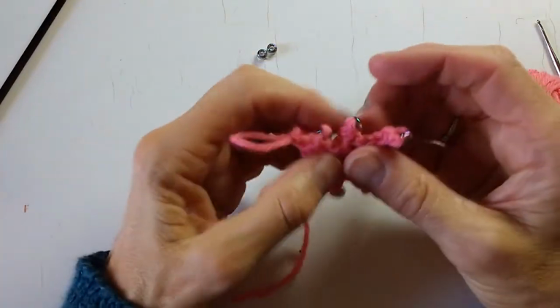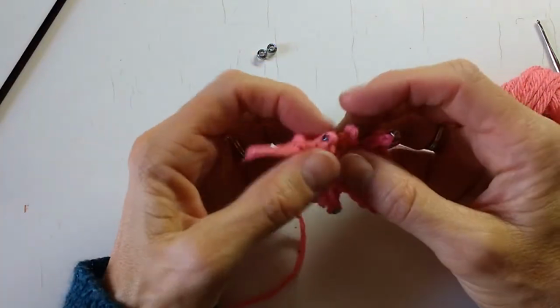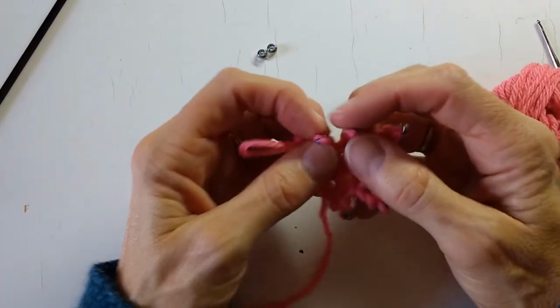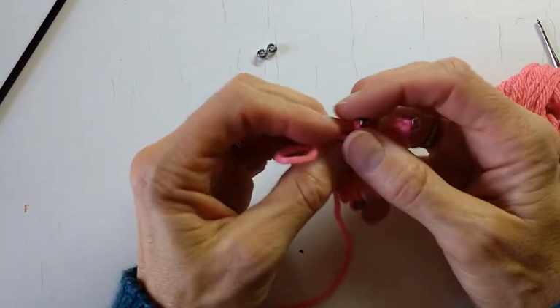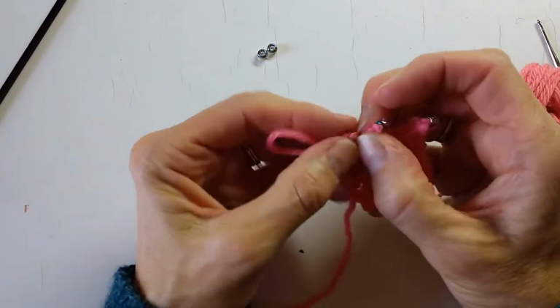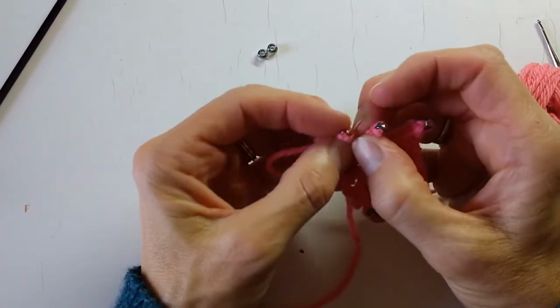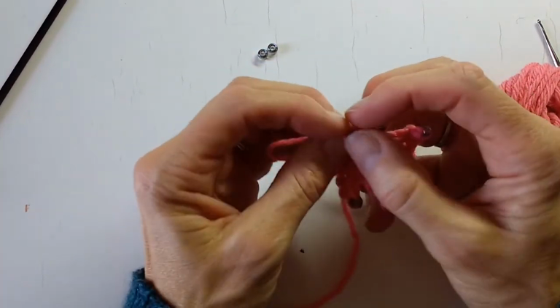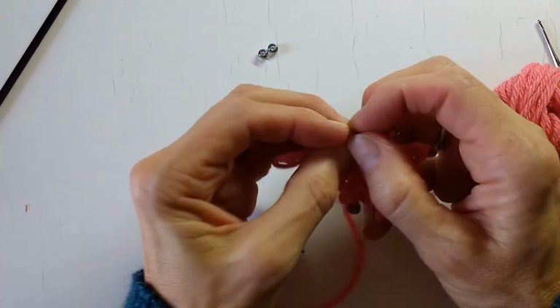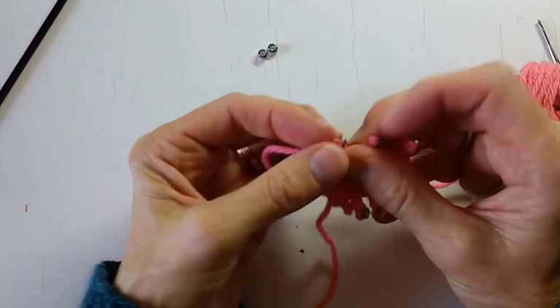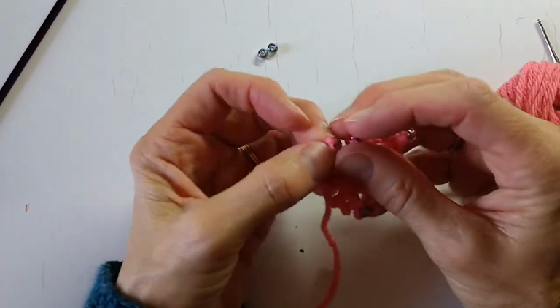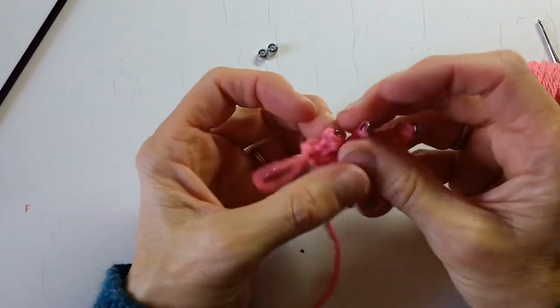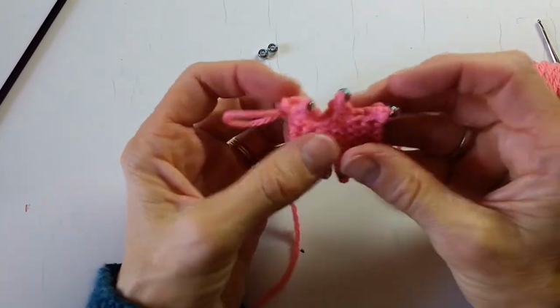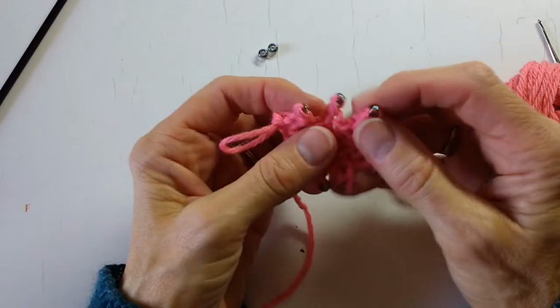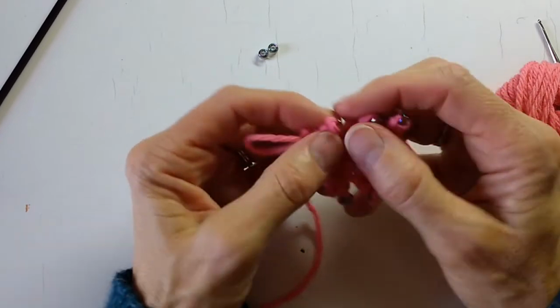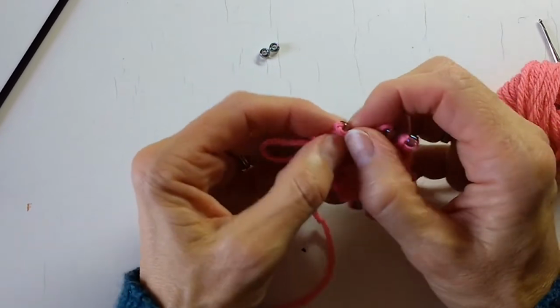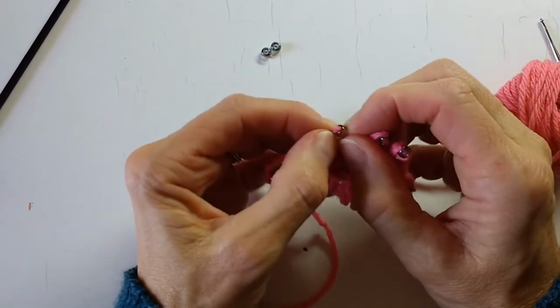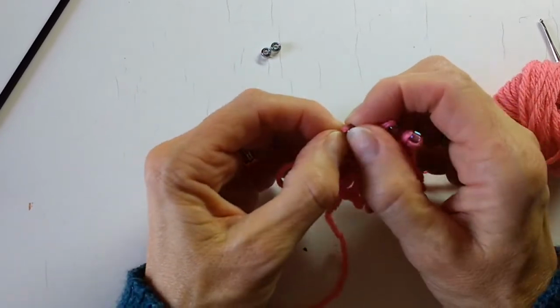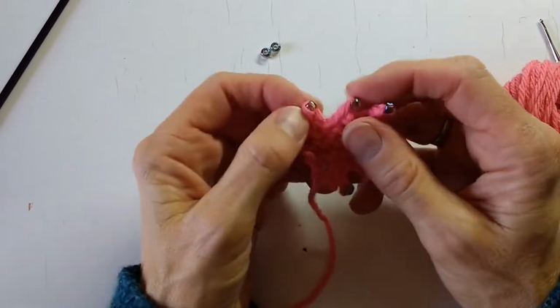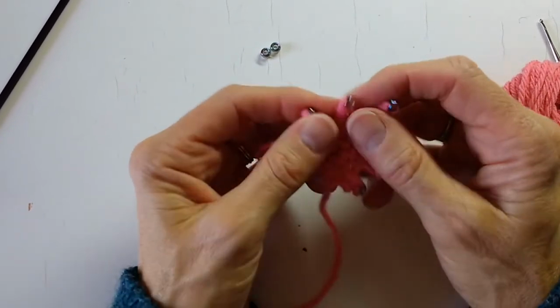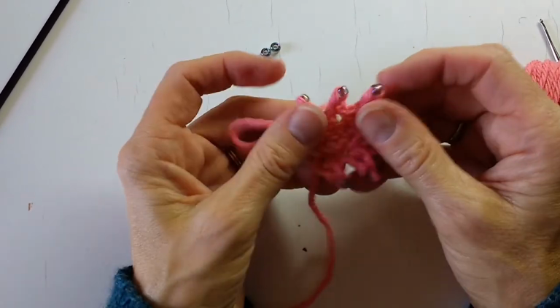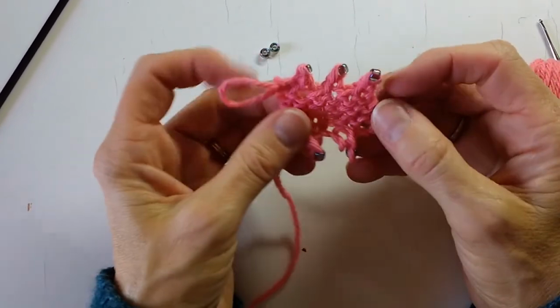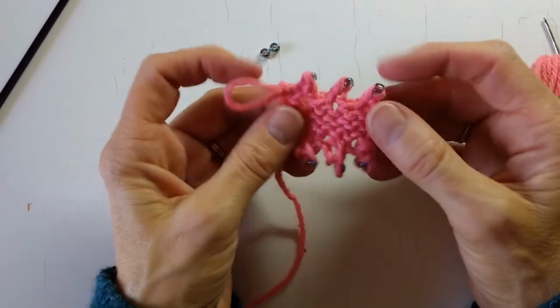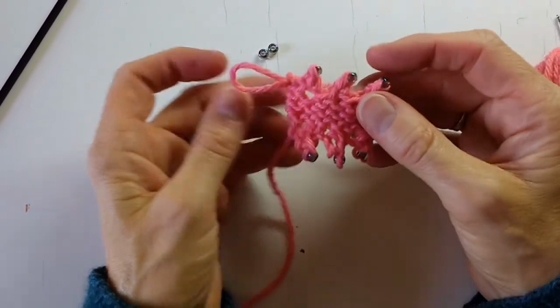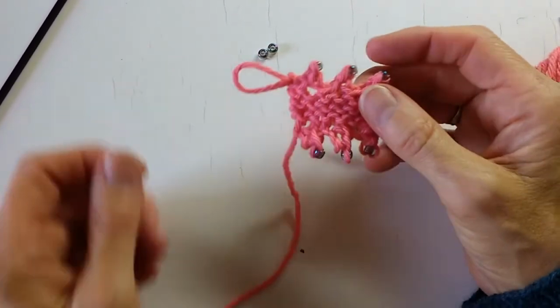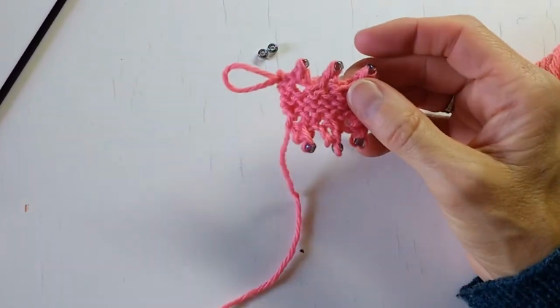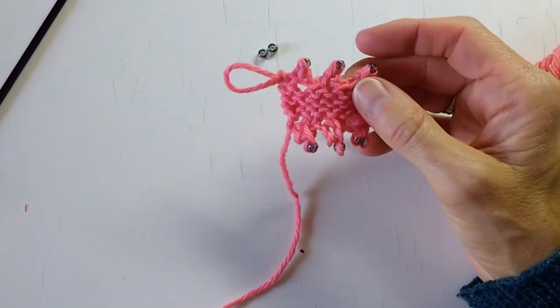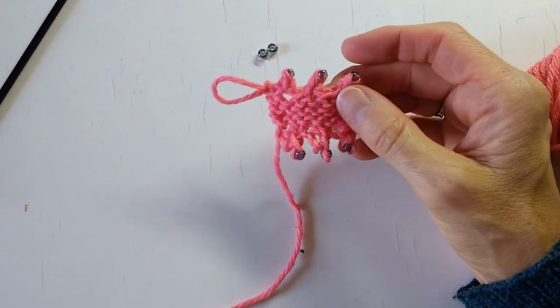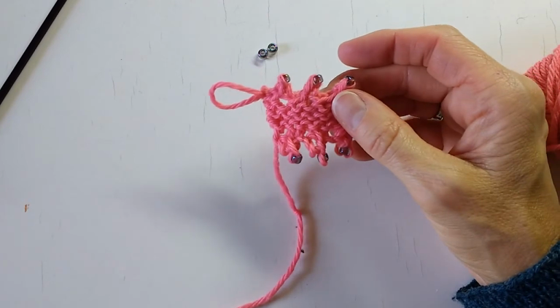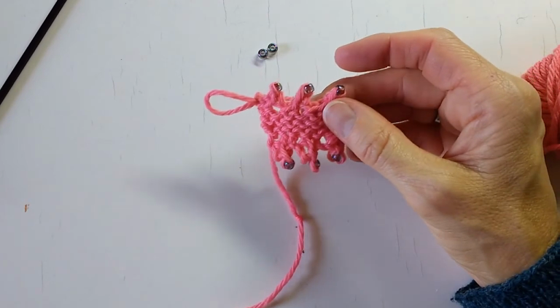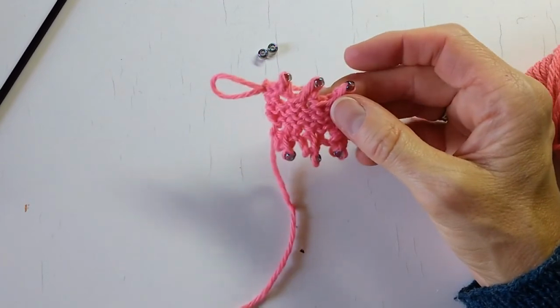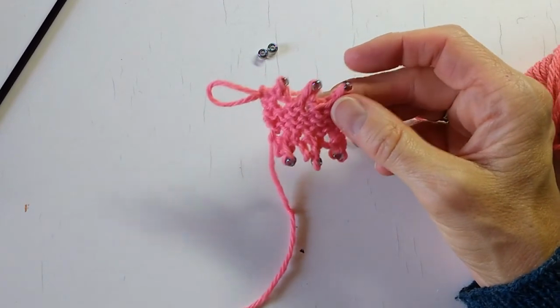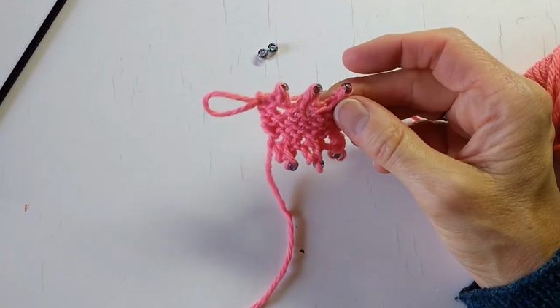So now I have my little beaded picot bind off, which mirrors my beaded picot cast on.